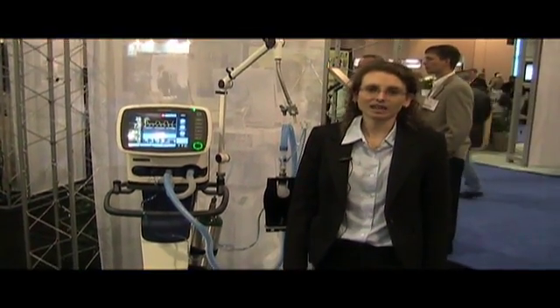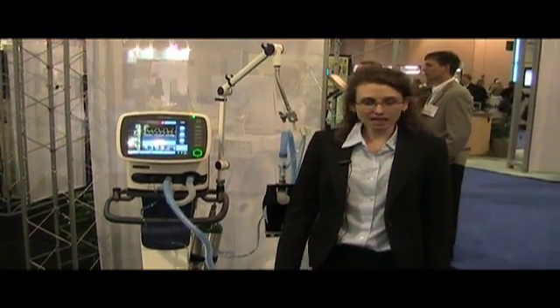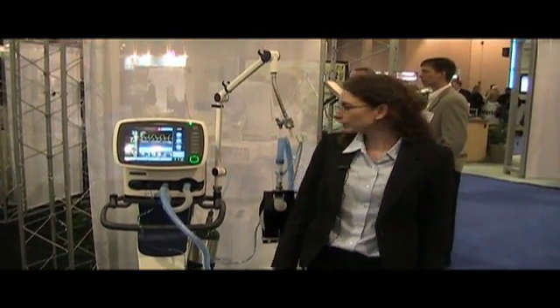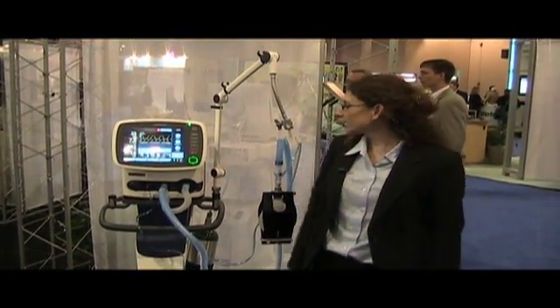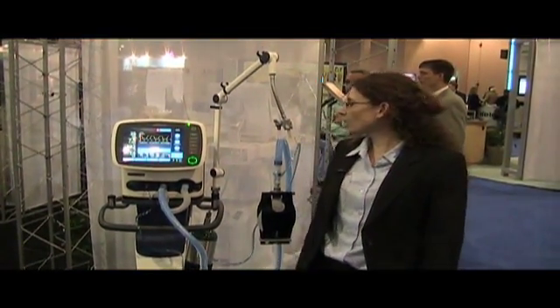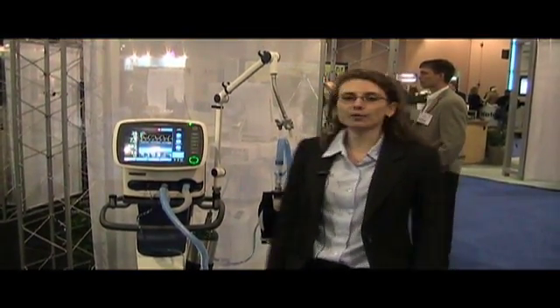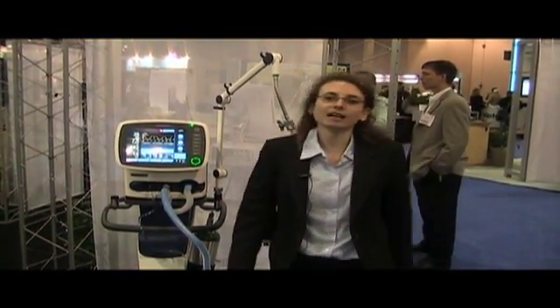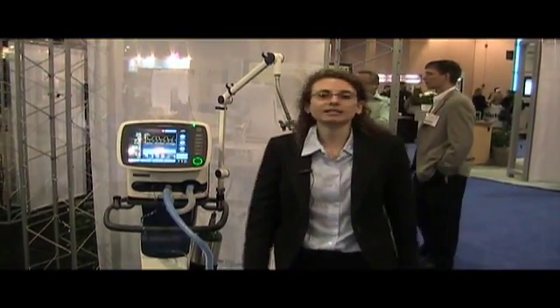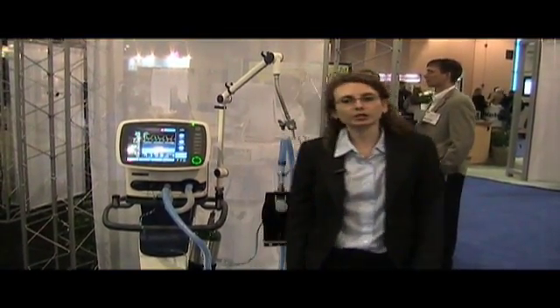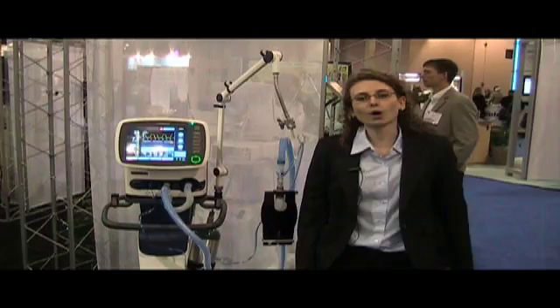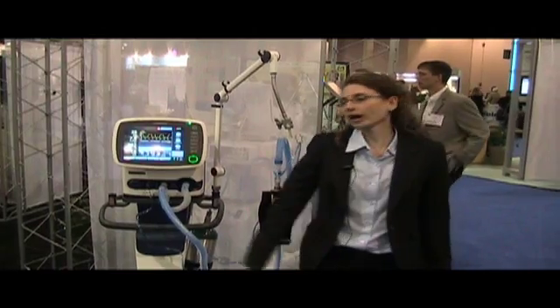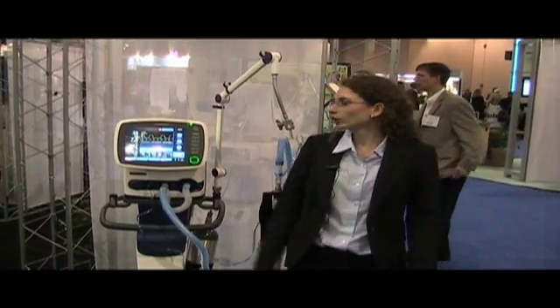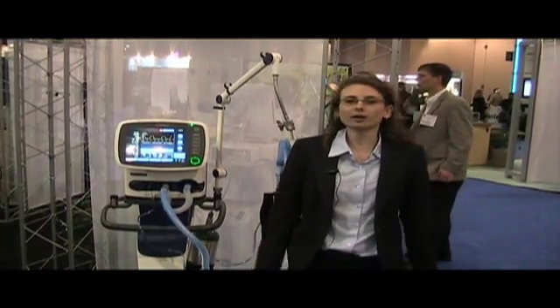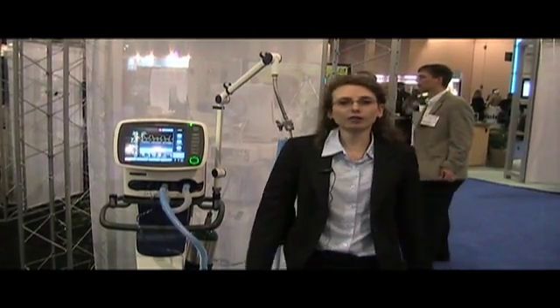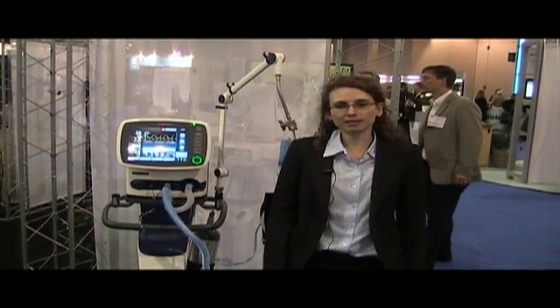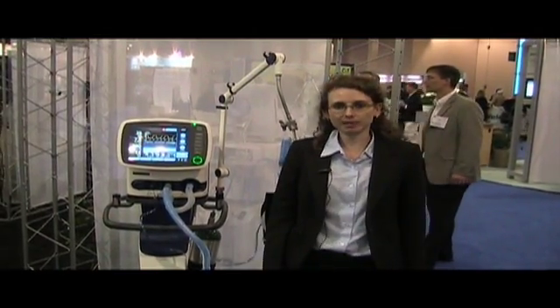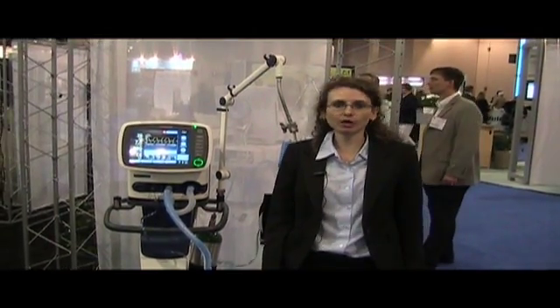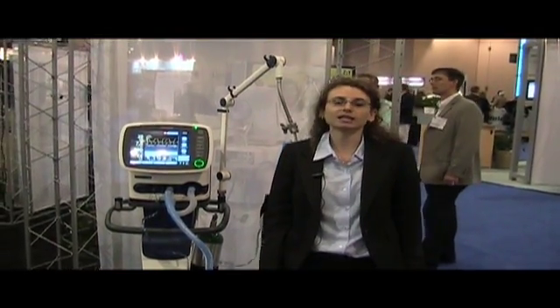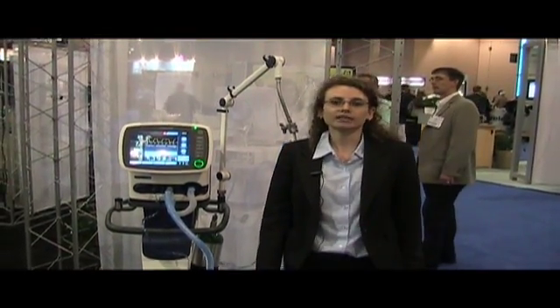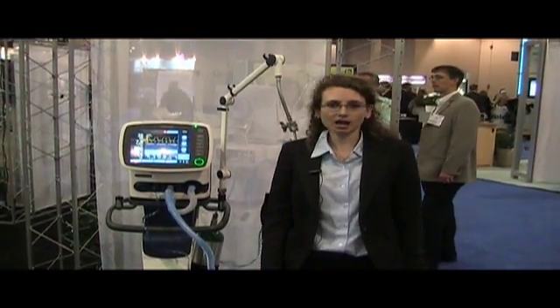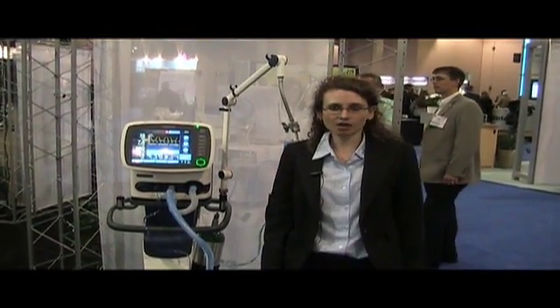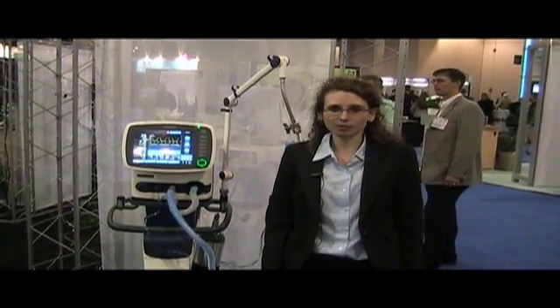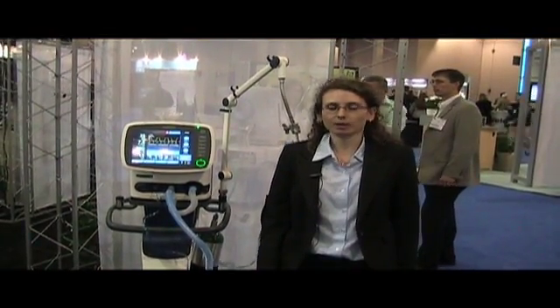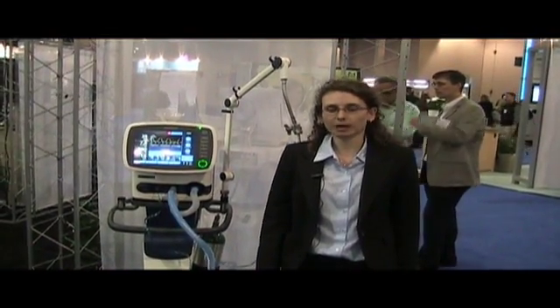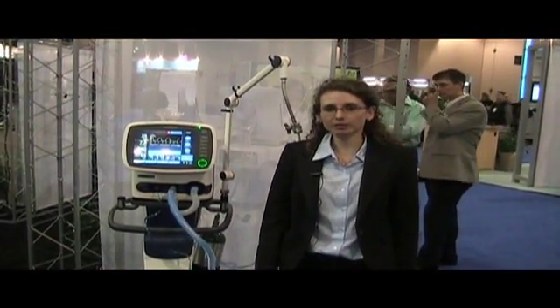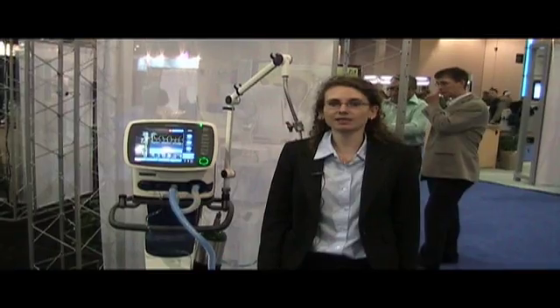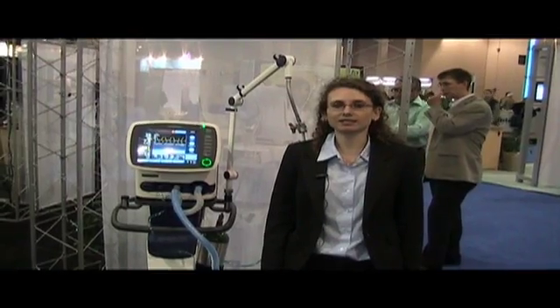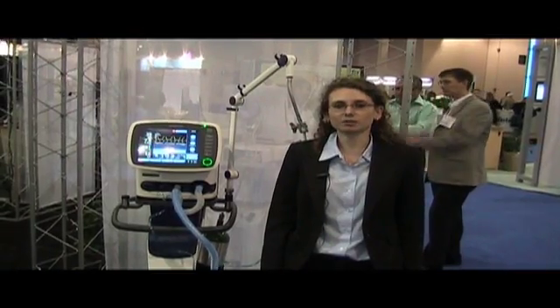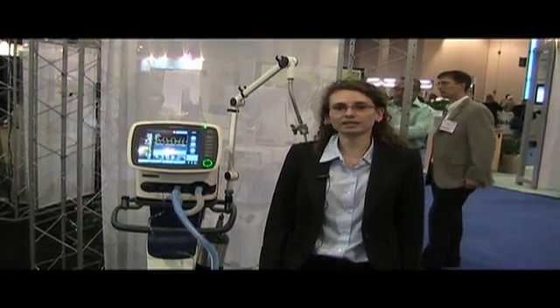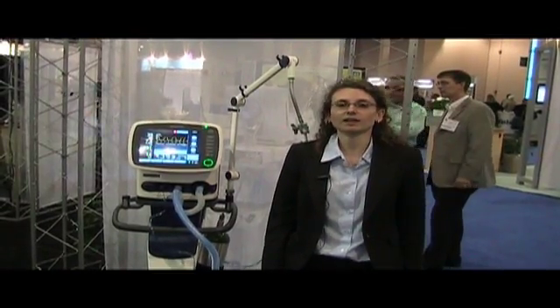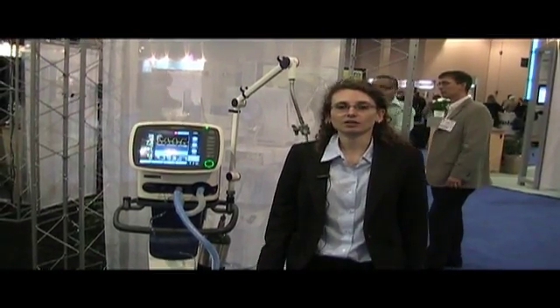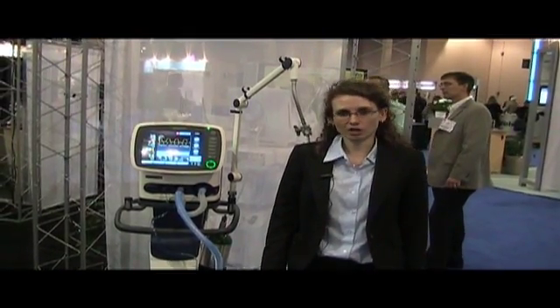If you would like to know more about the Hamilton C2 or any other of the Hamilton Medical products, visit us on www.hamilton-medical.com.